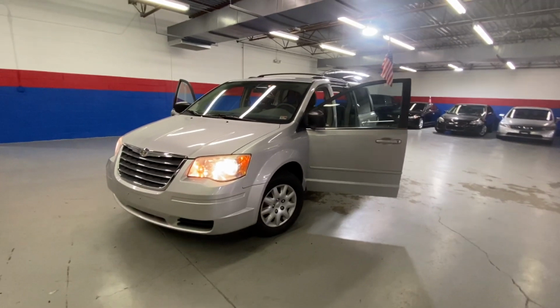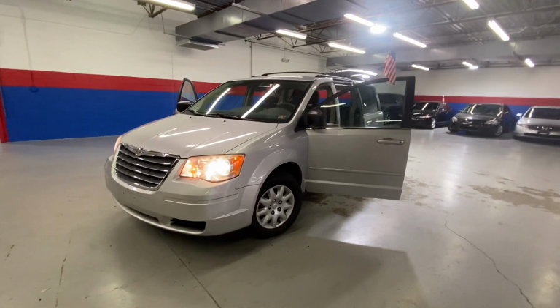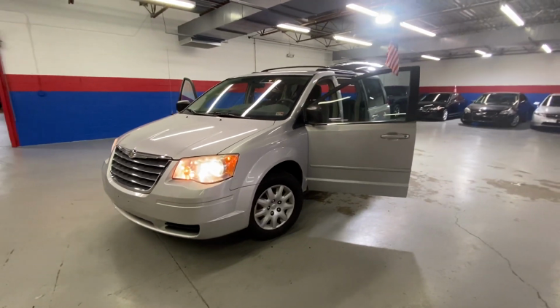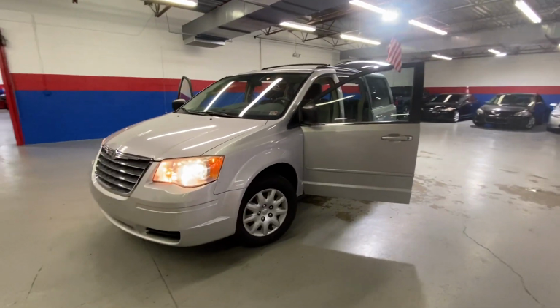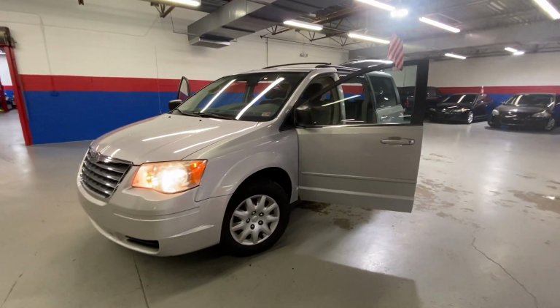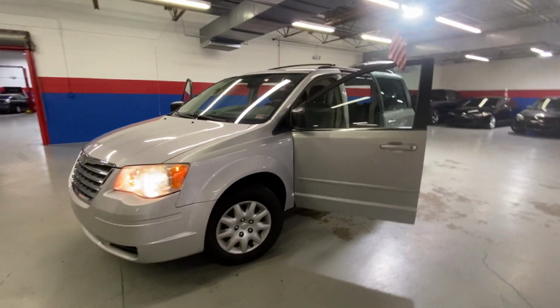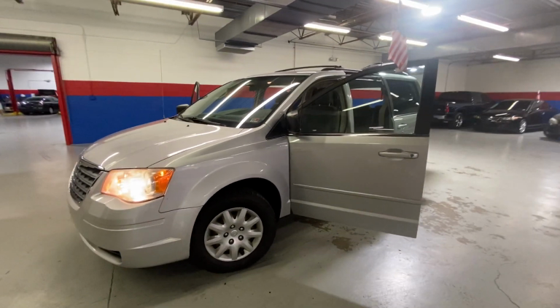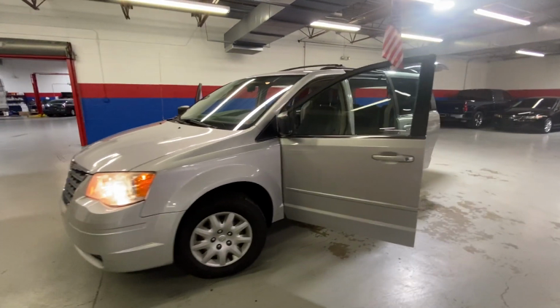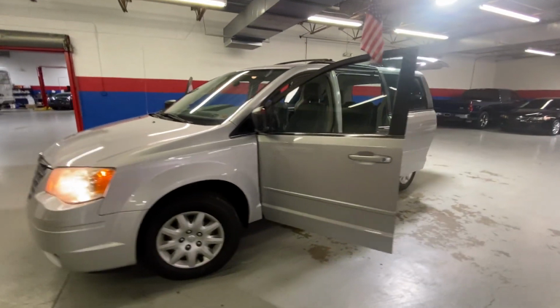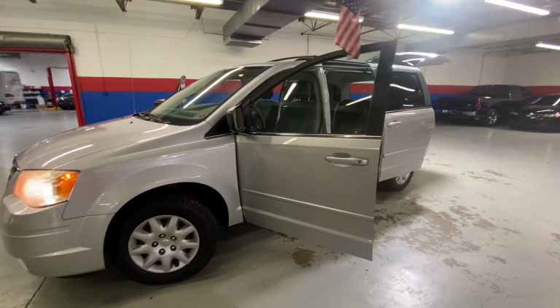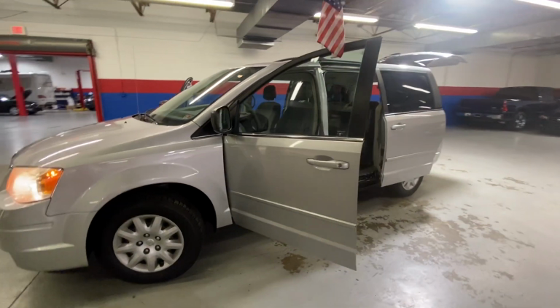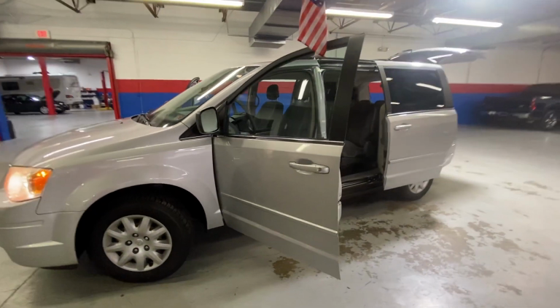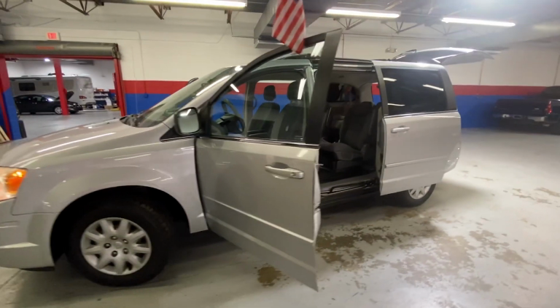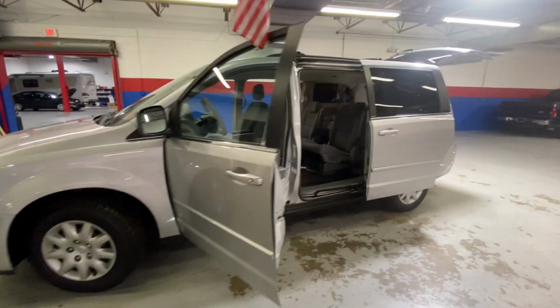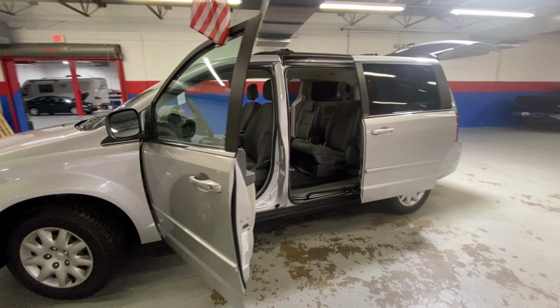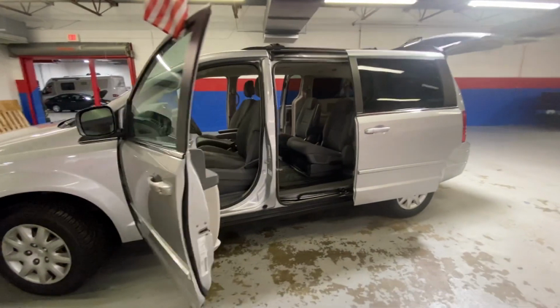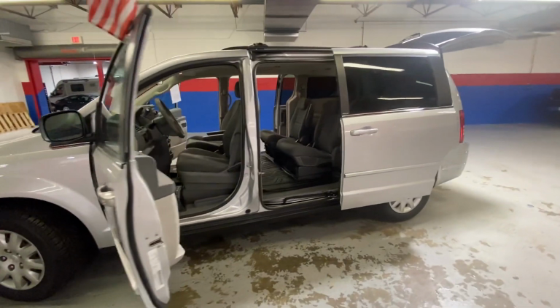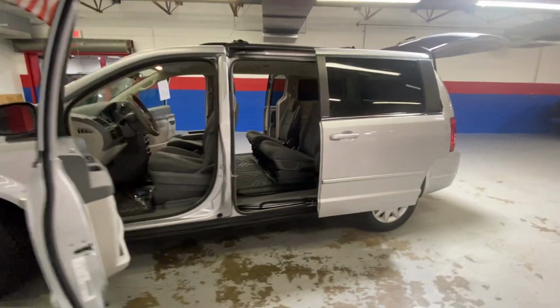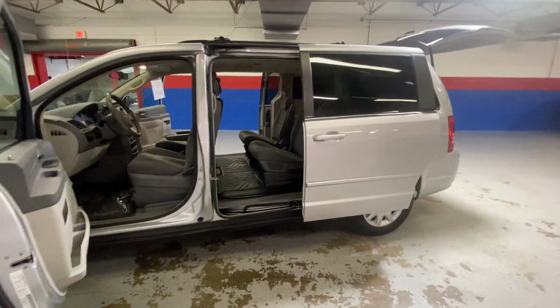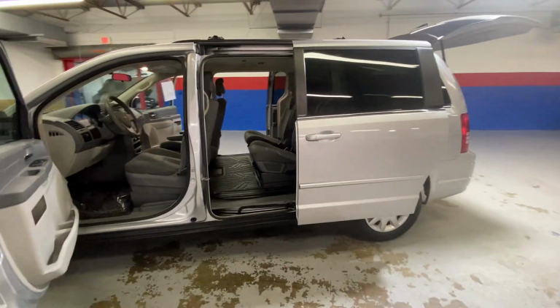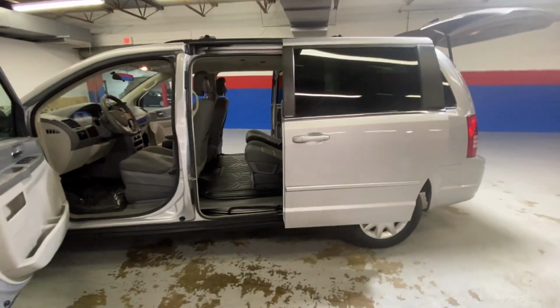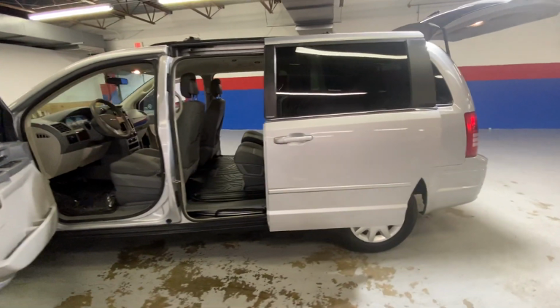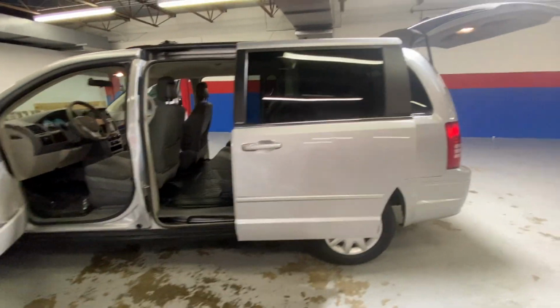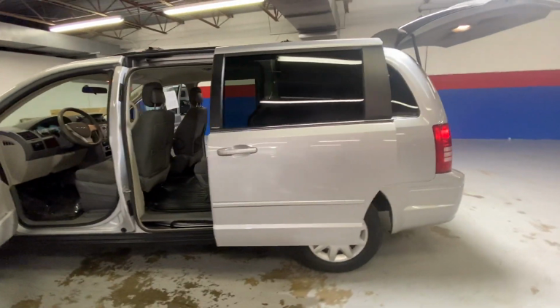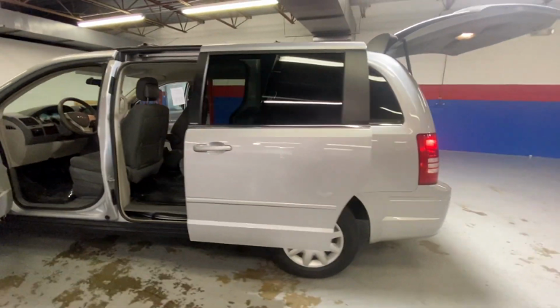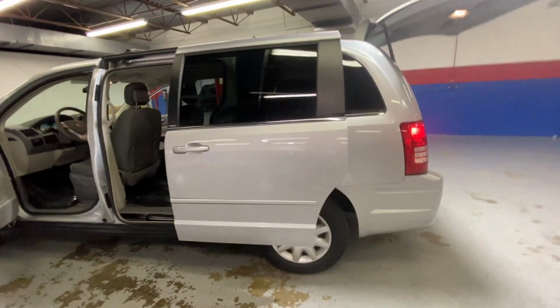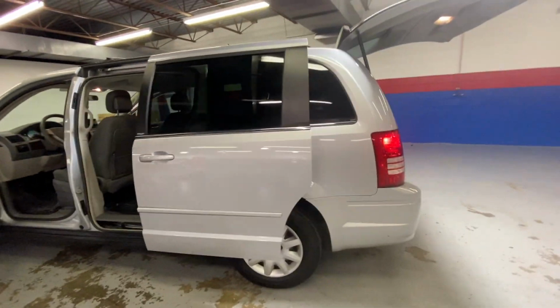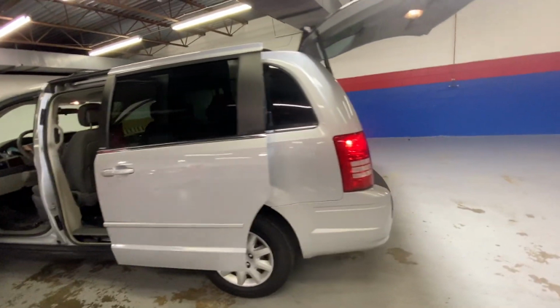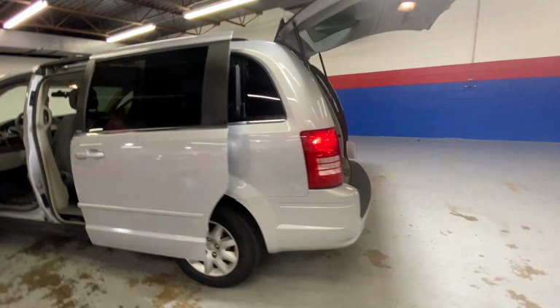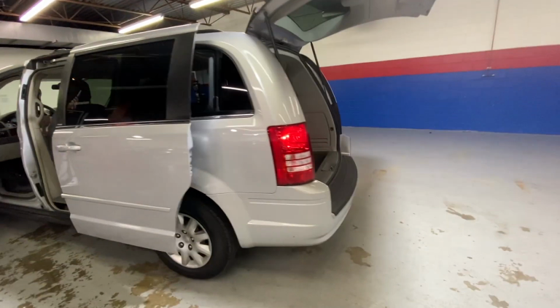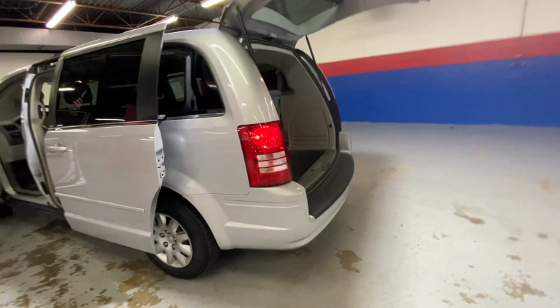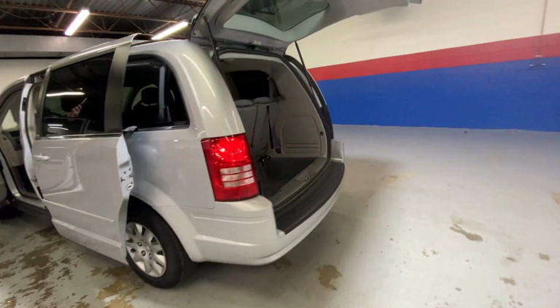Hey guys, coming to Airport Autos today to check out our 2010 Chrysler Town & Country. It's an LX, 7 passenger minivan, with a silver exterior.